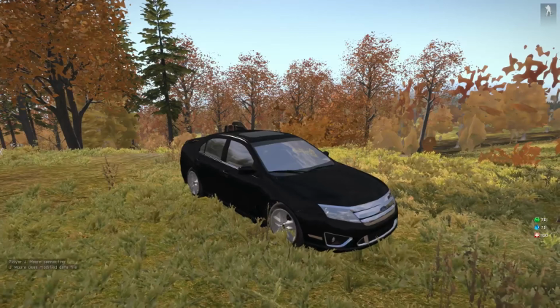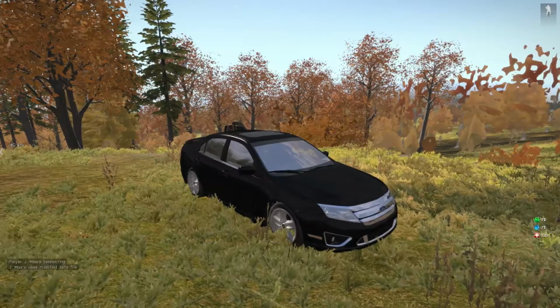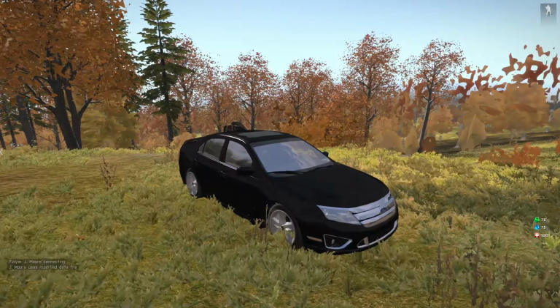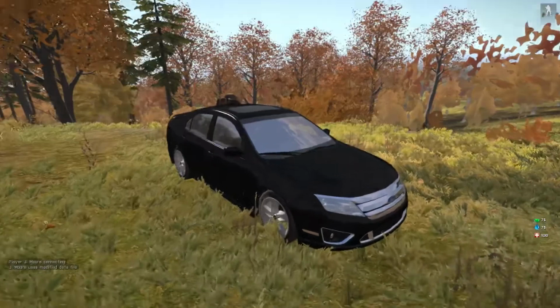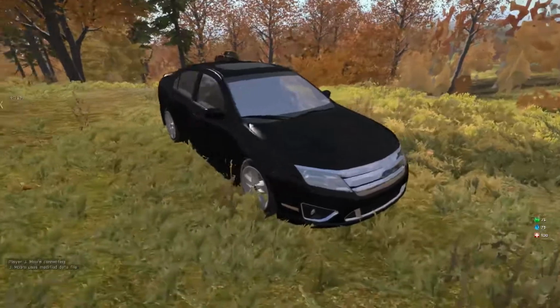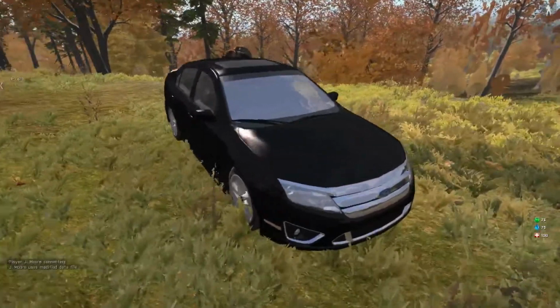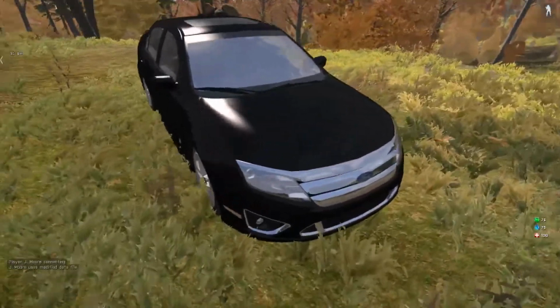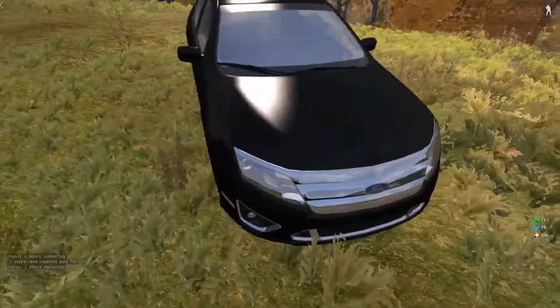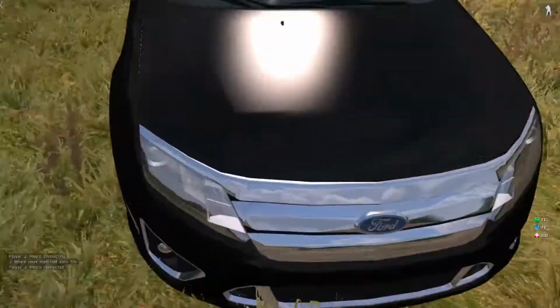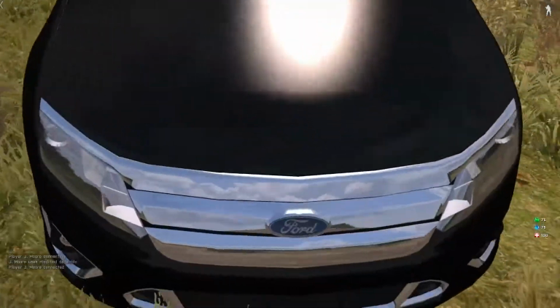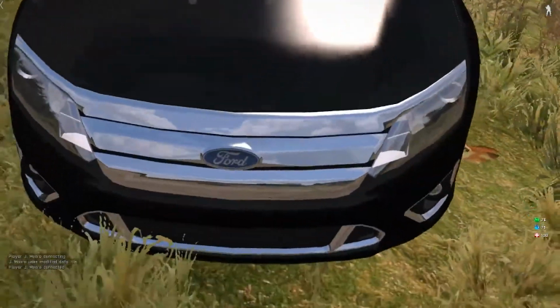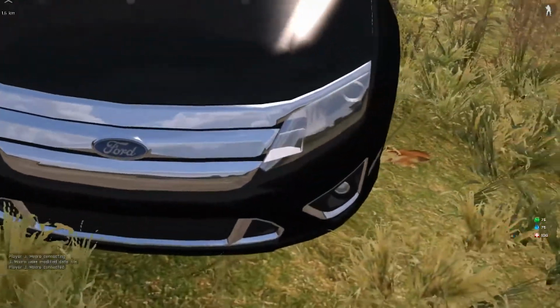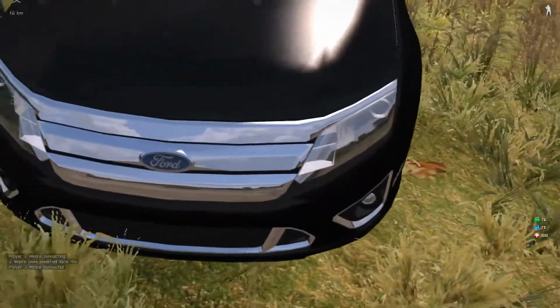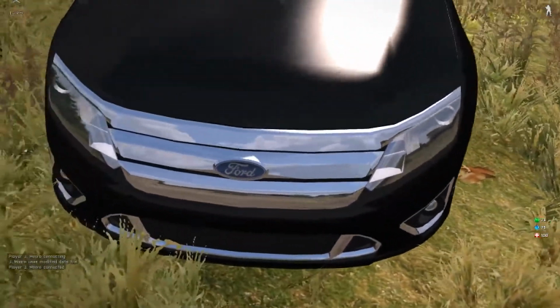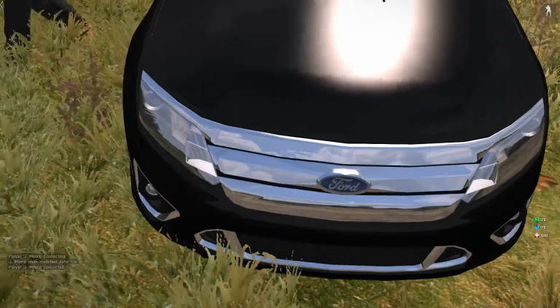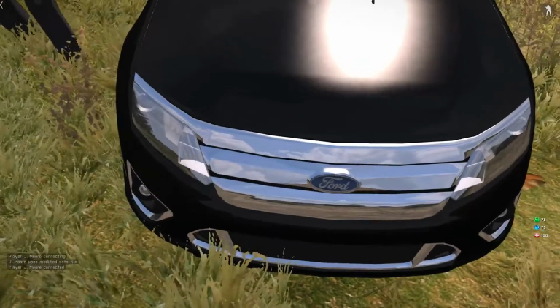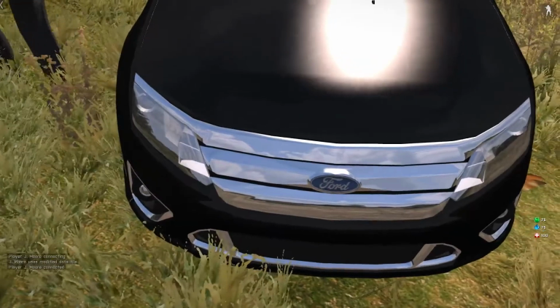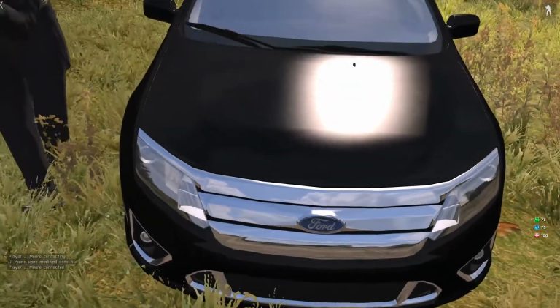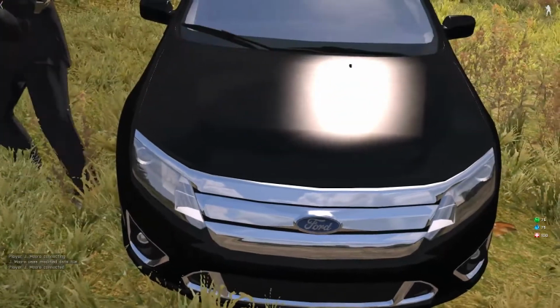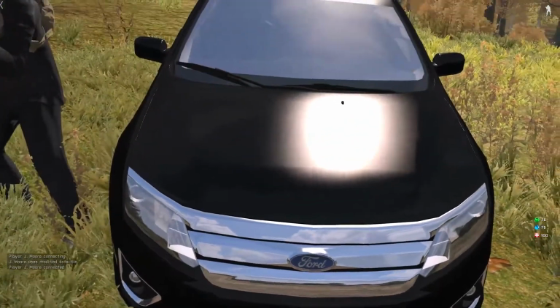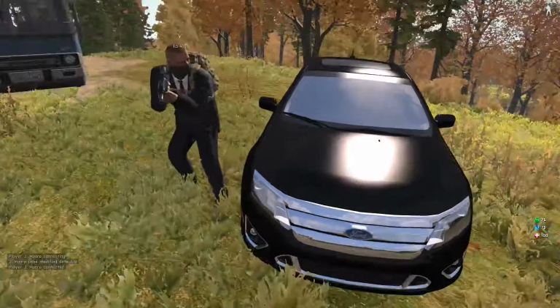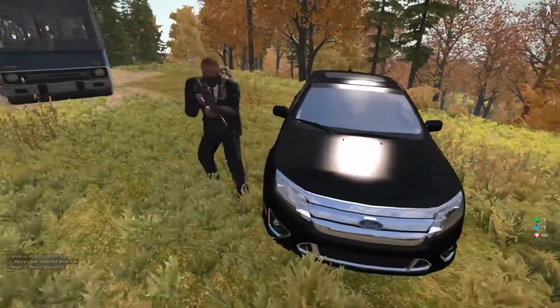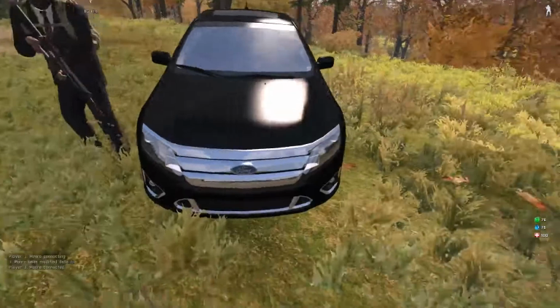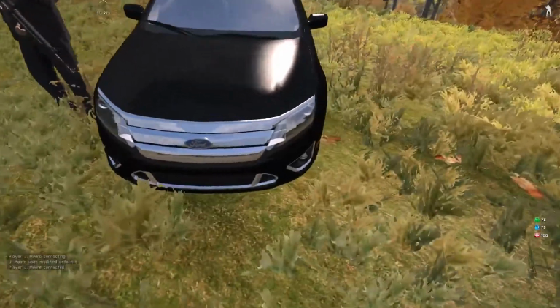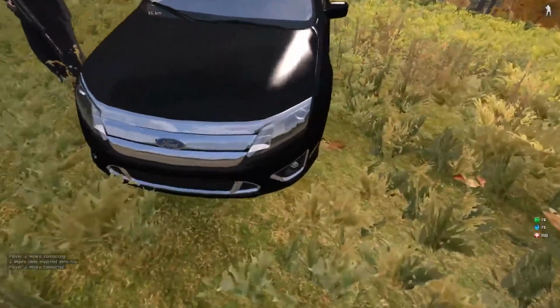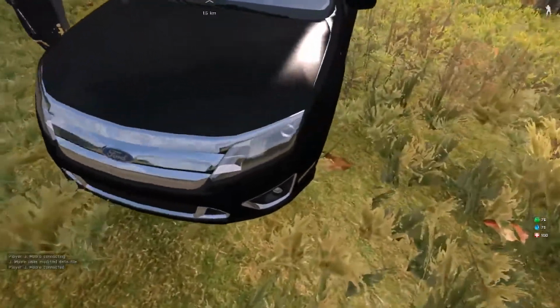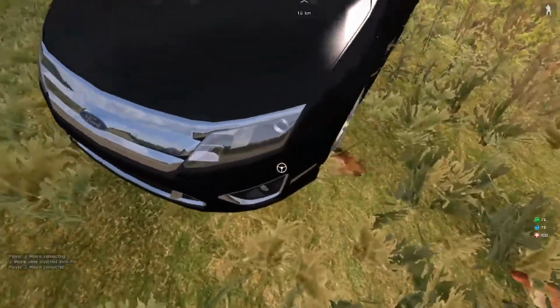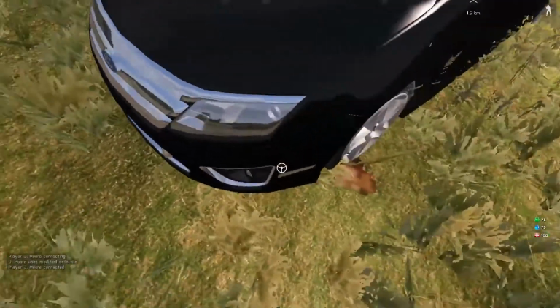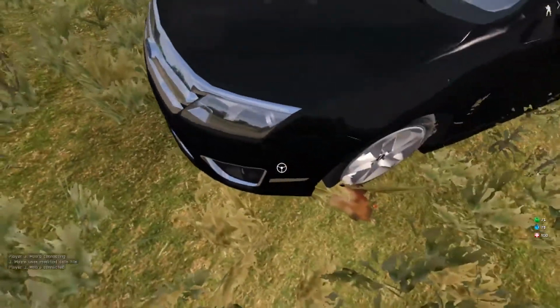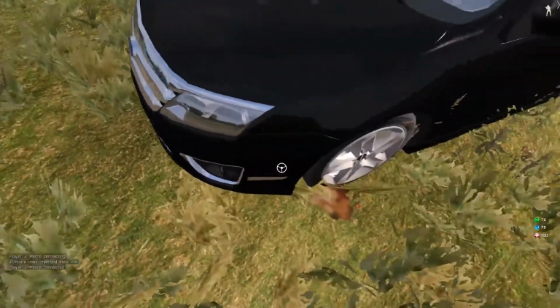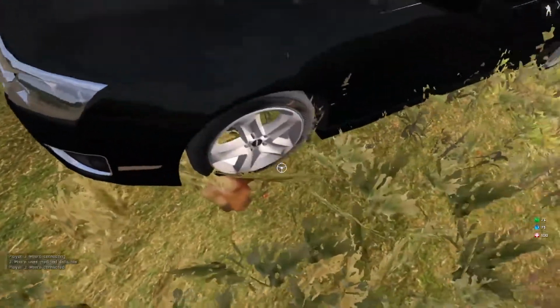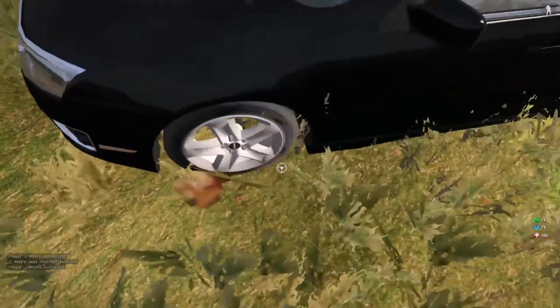This vehicle right here was made by our beautiful Hayden. If you notice, it has a good RV mat on it. Very nice. If you look right there, it has tires.